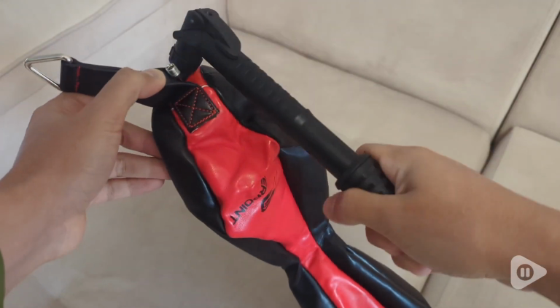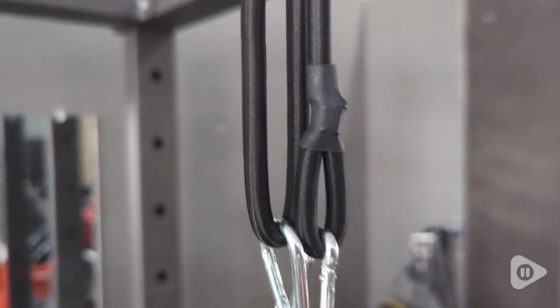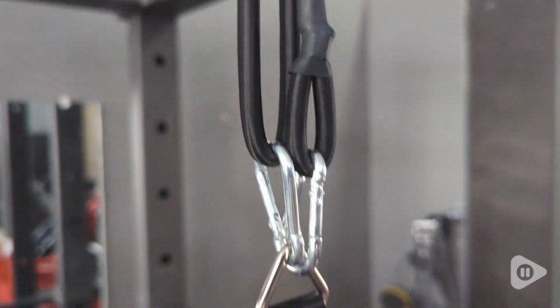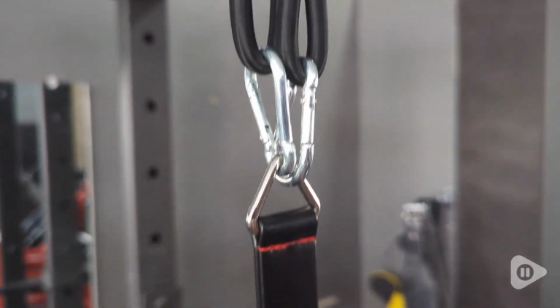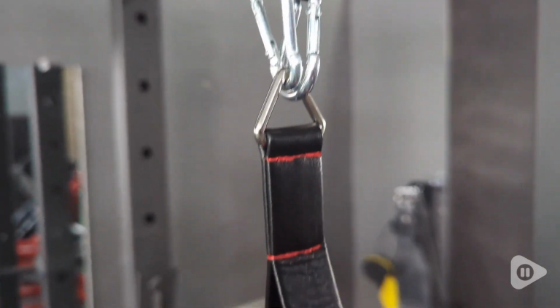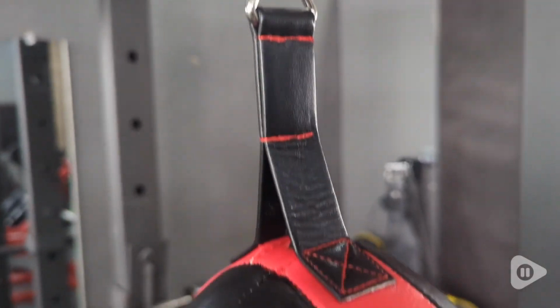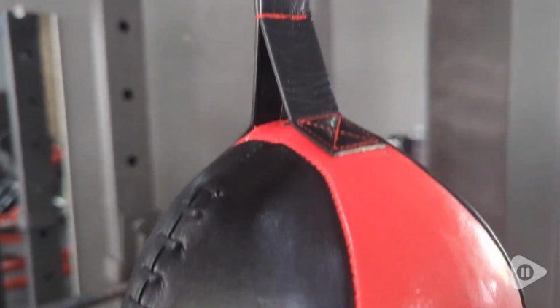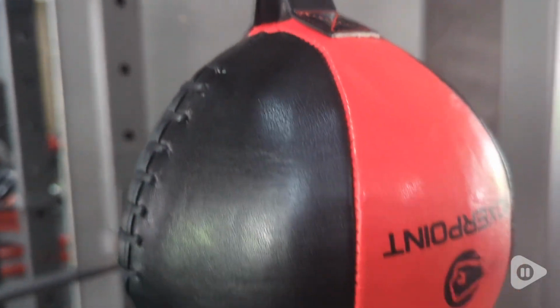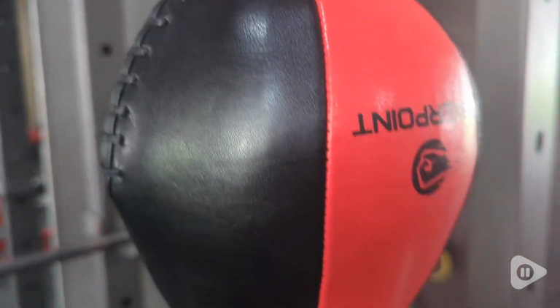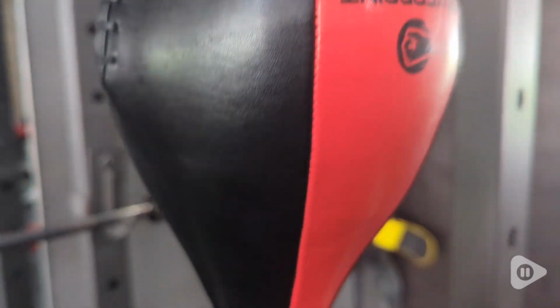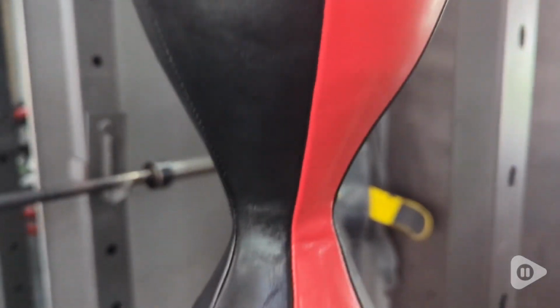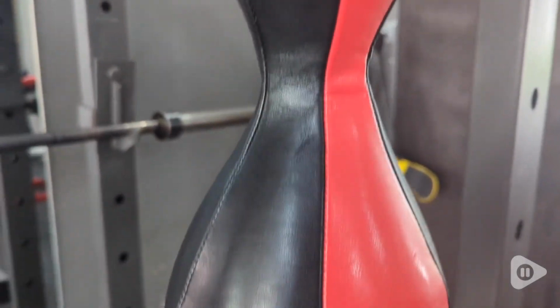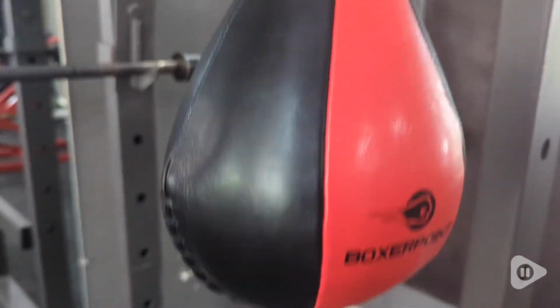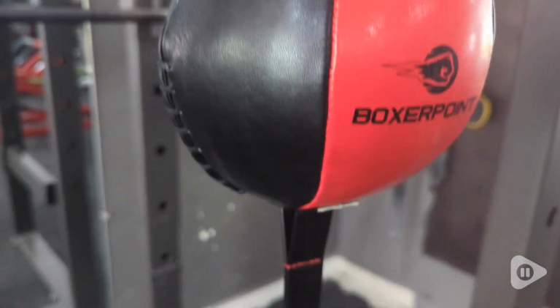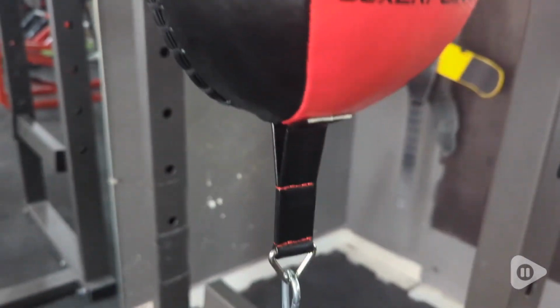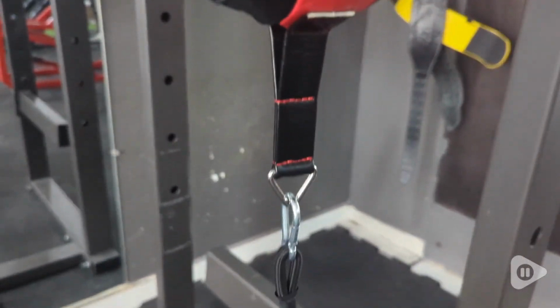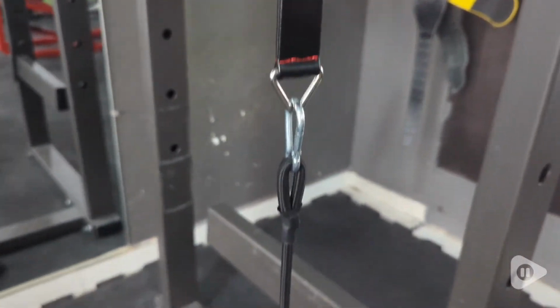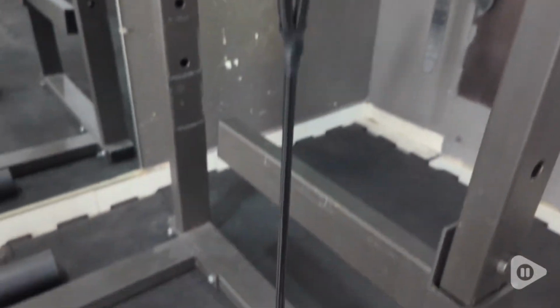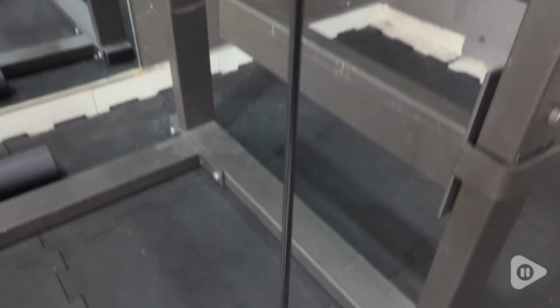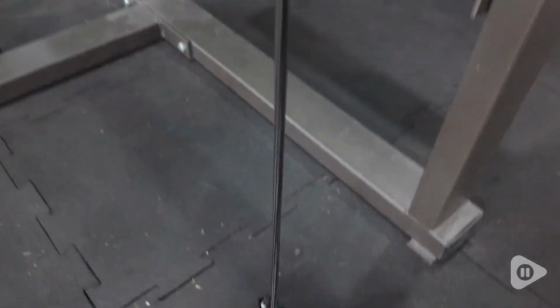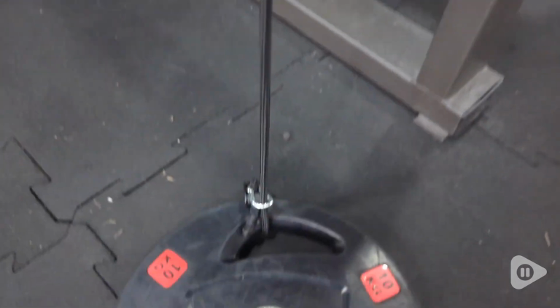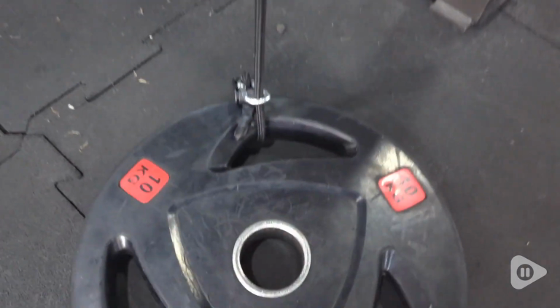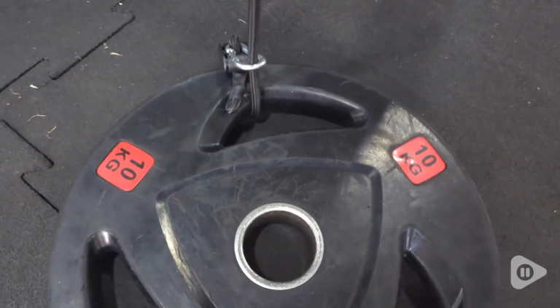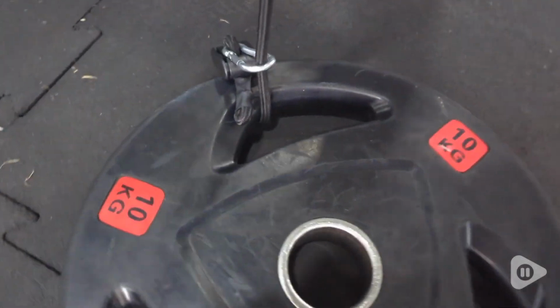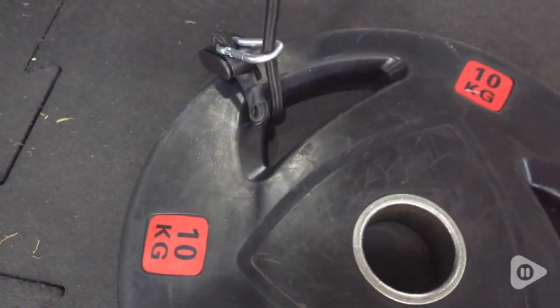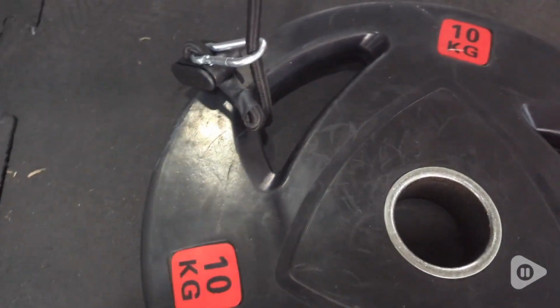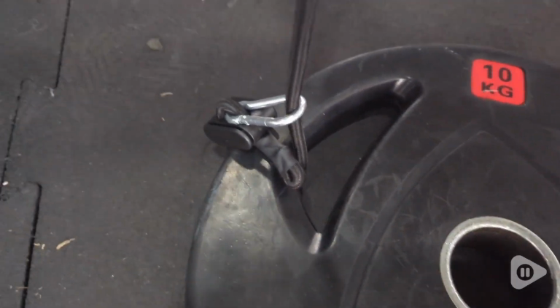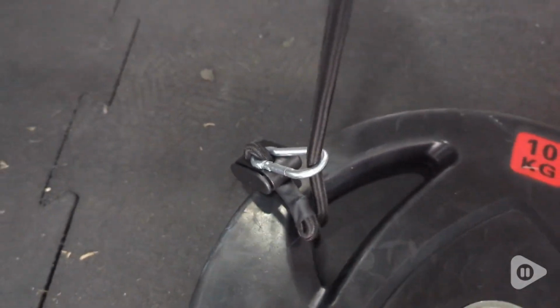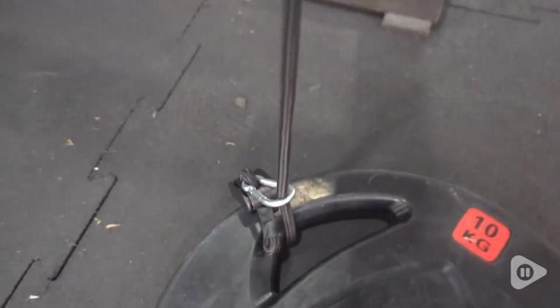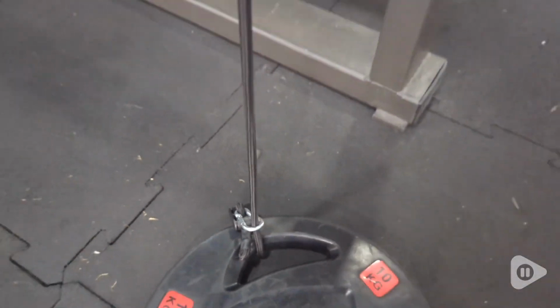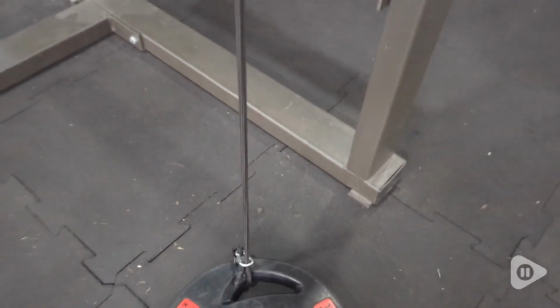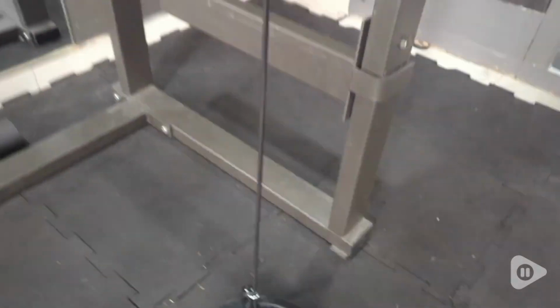One of the standout features are the adjustable elastic cords. These allow you to customize the rebound speed and height to match your training needs. Whether you're a beginner or a seasoned pro, you can set it up just the way you like it.